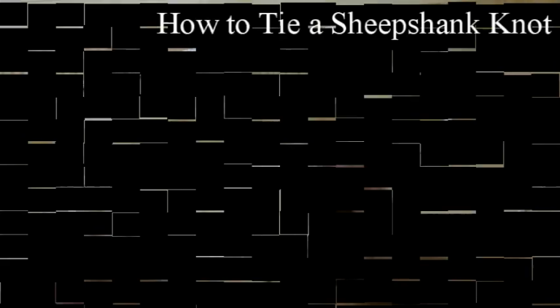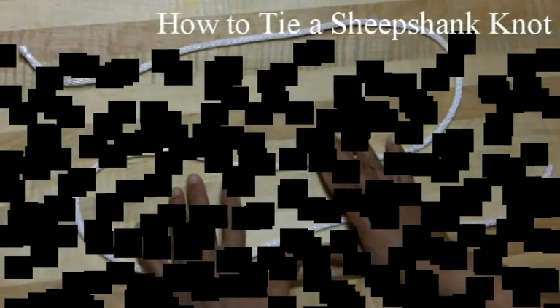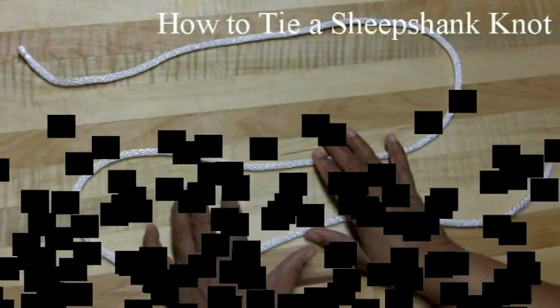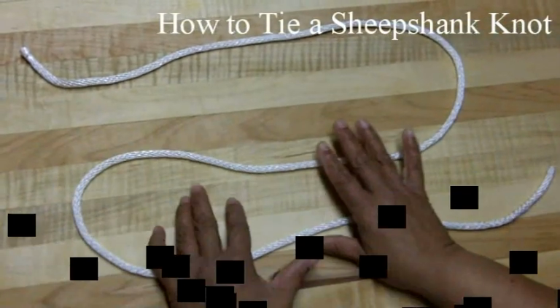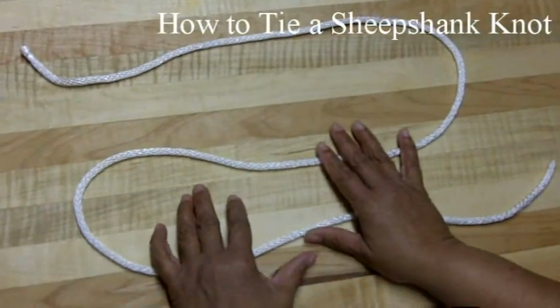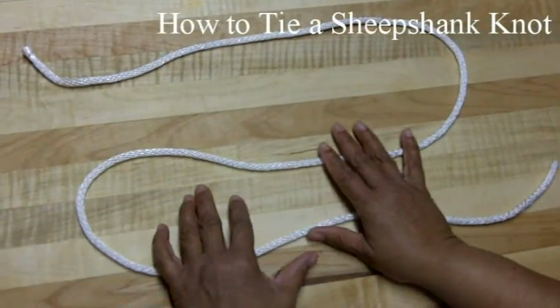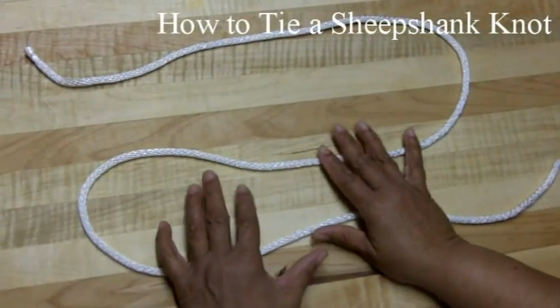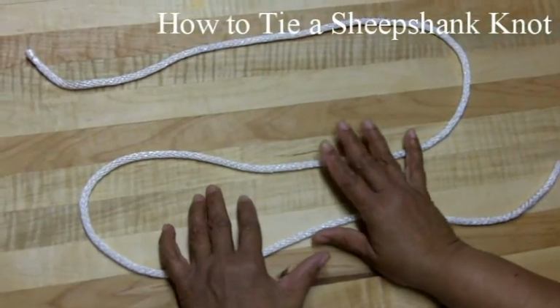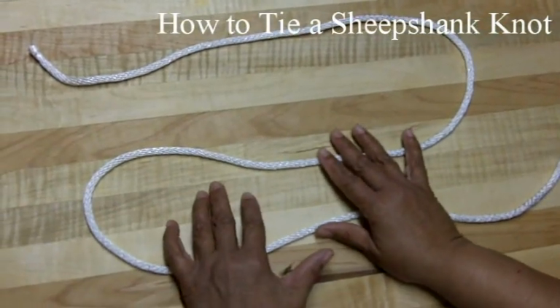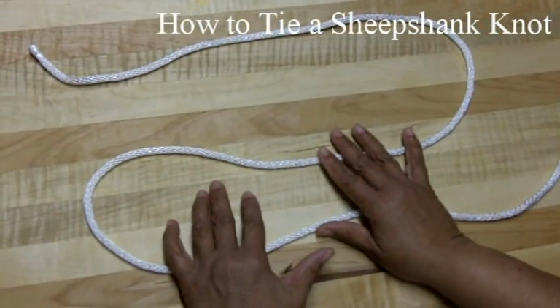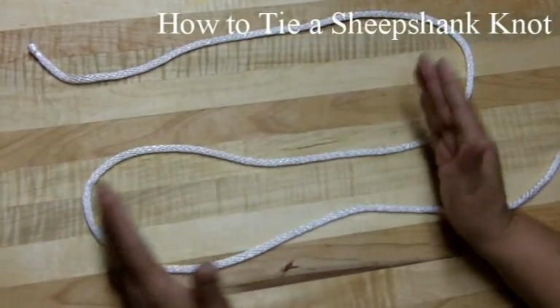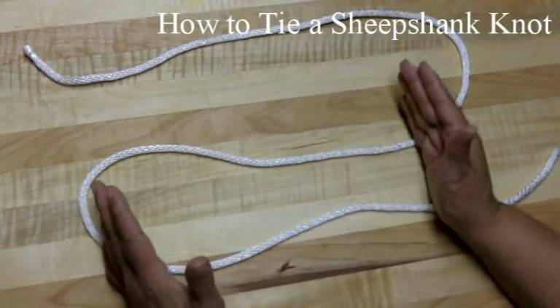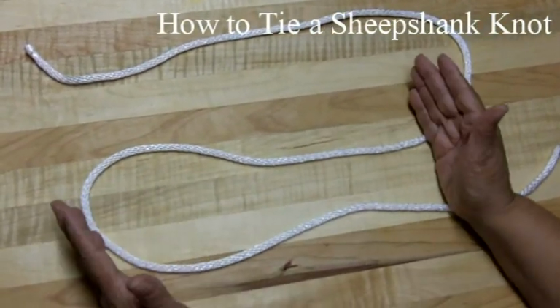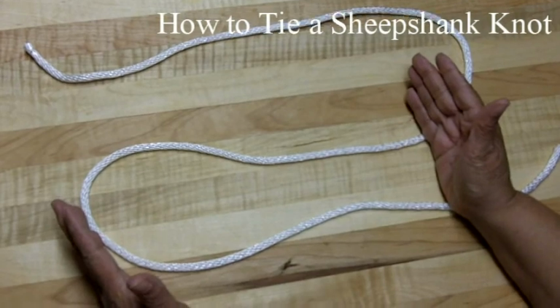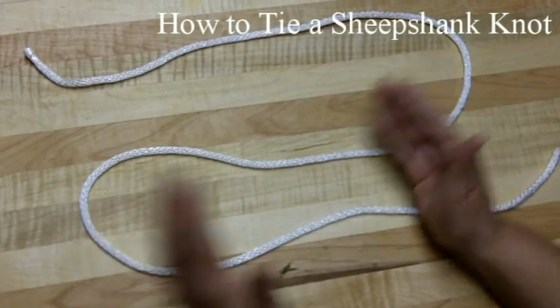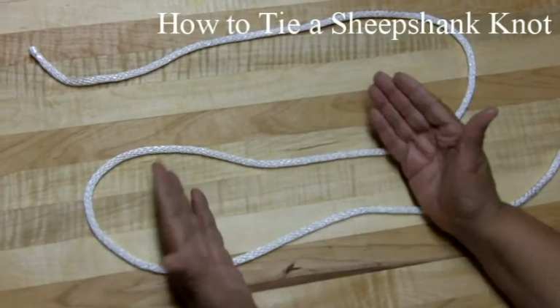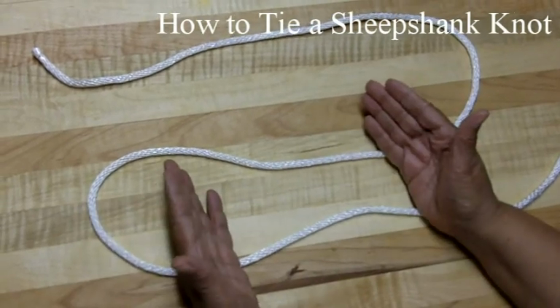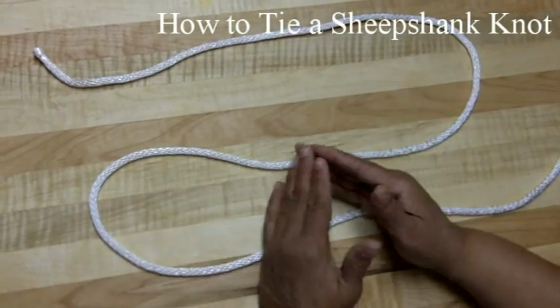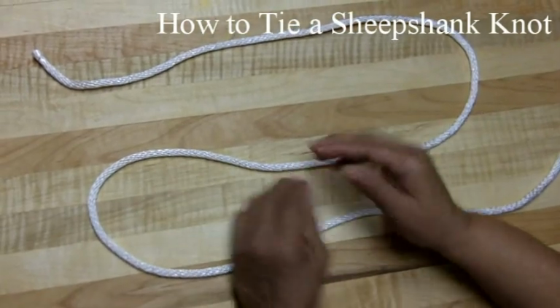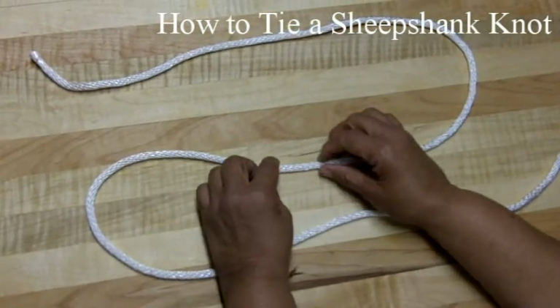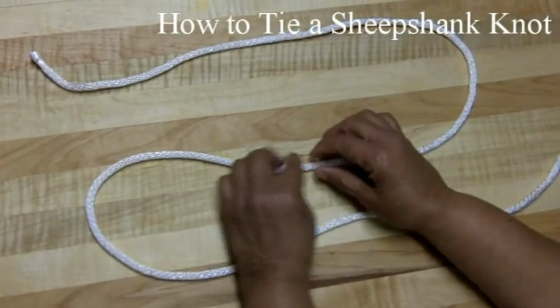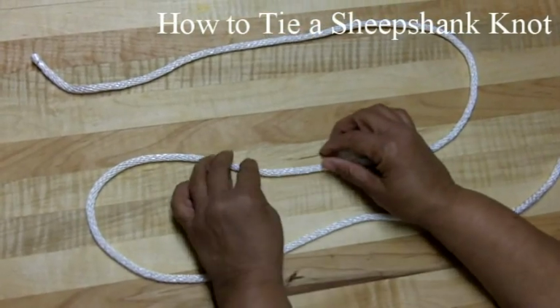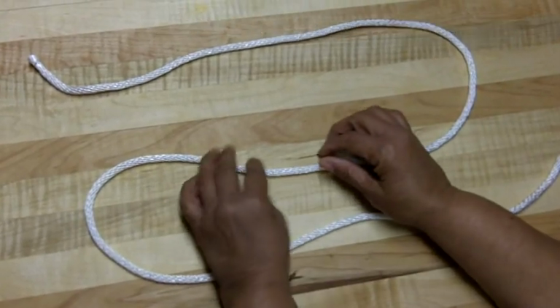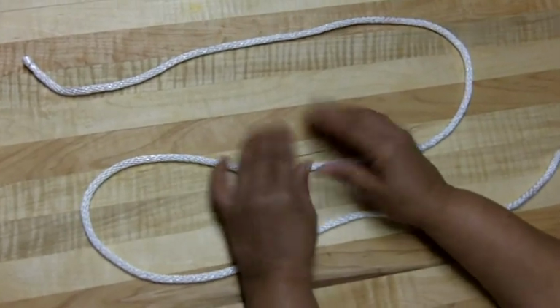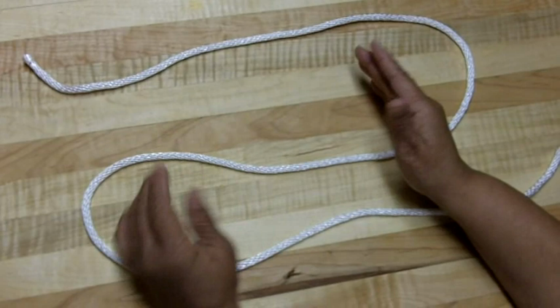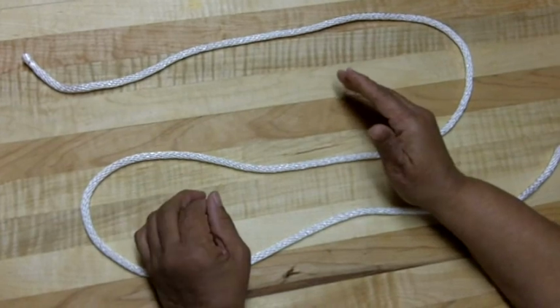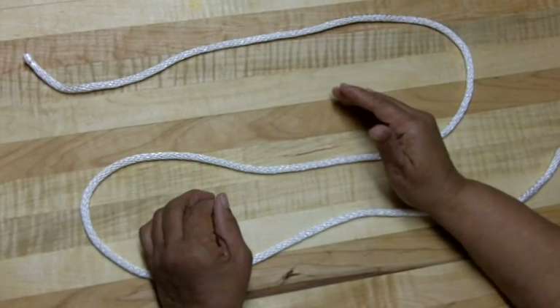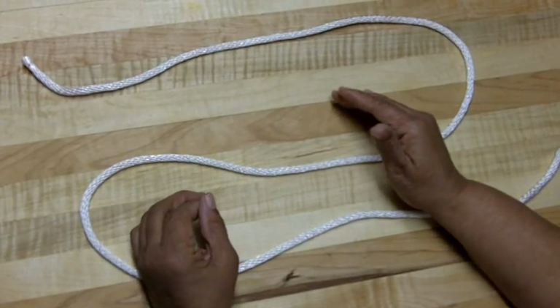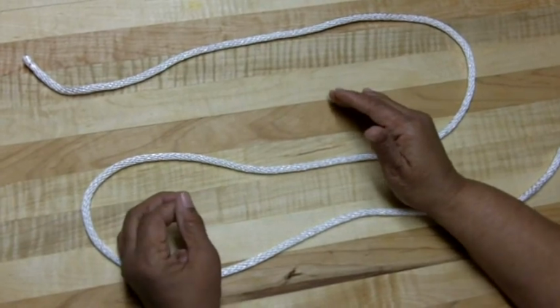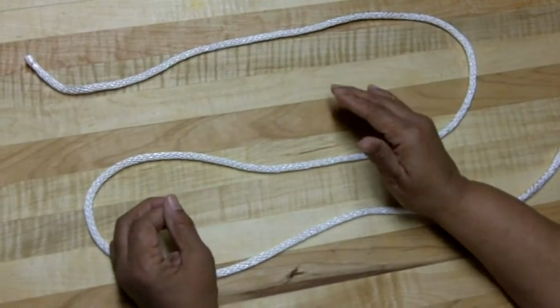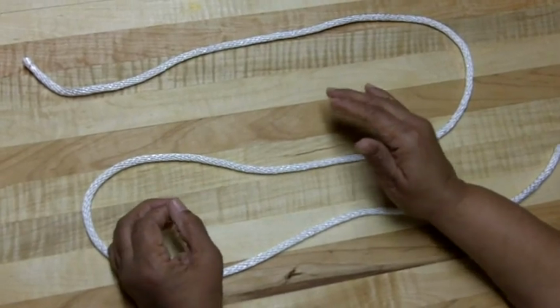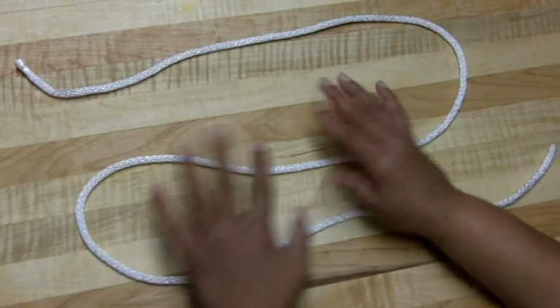I'm going to show you how to tie a sheep shank. What this knot is used for is if you've got a long rope and you want to shorten it. Or sometimes you have a damaged piece of rope and you want to bypass that damaged part. And this is how you do it.